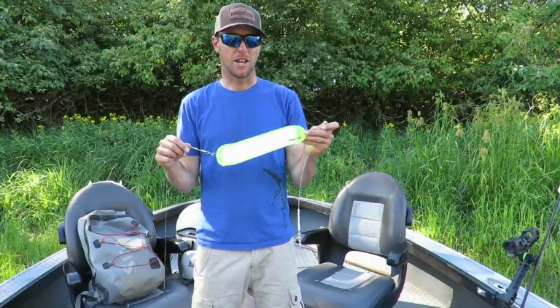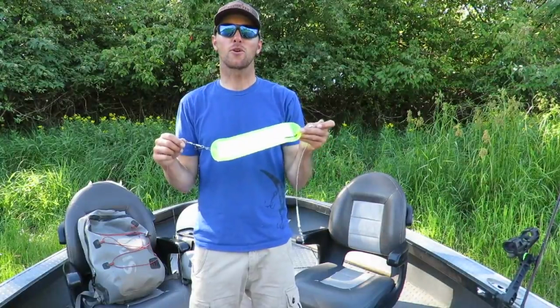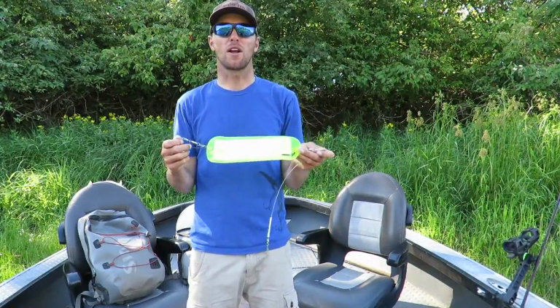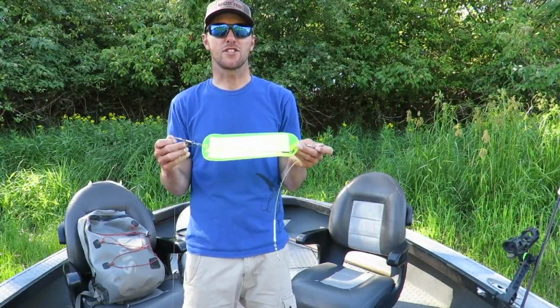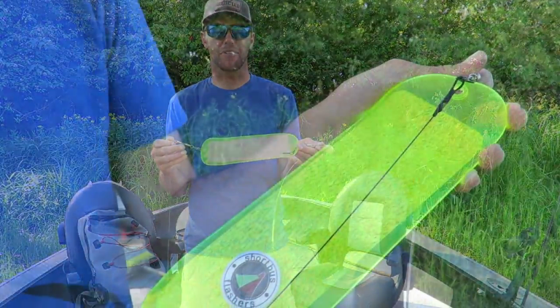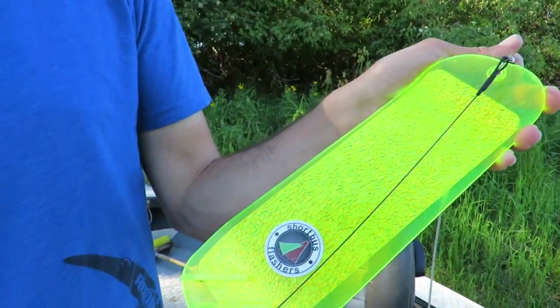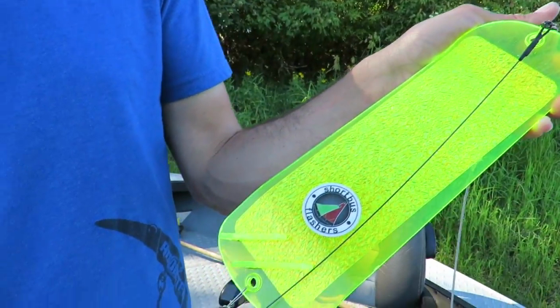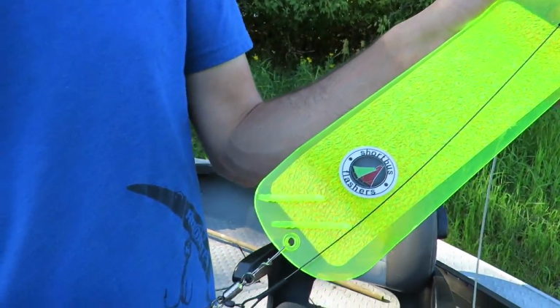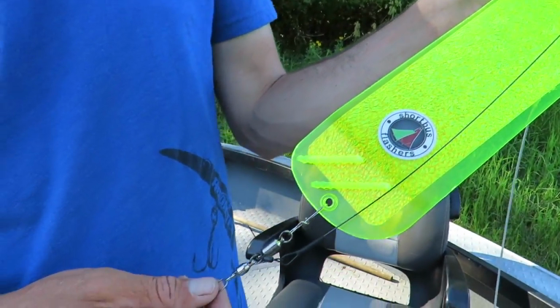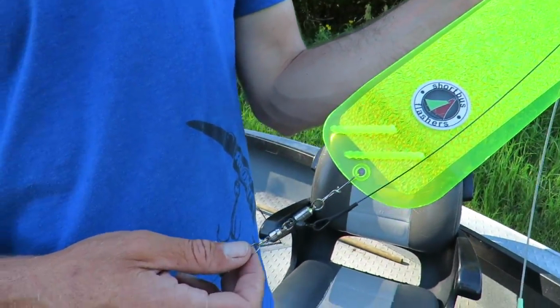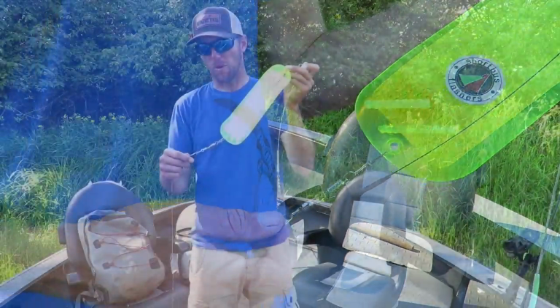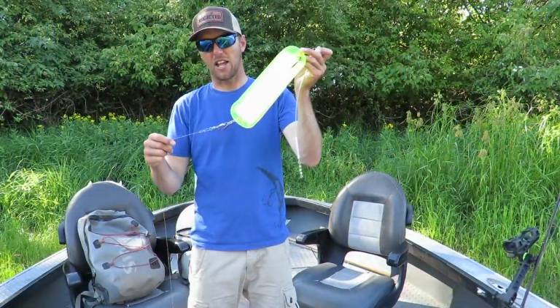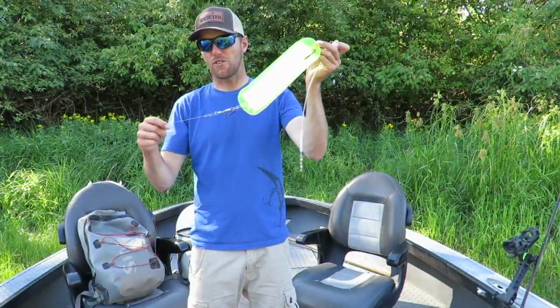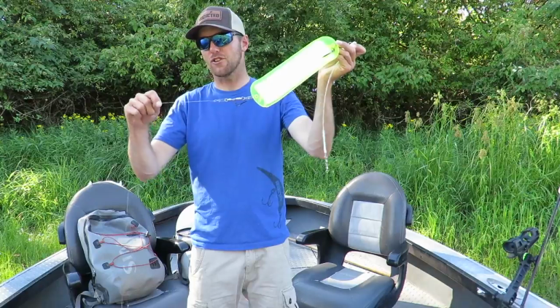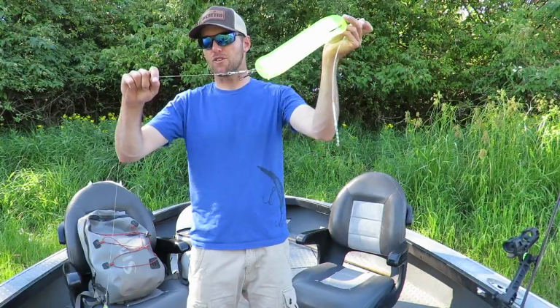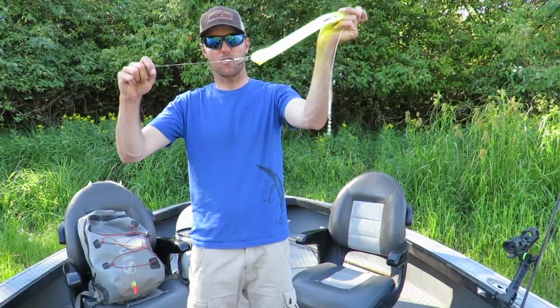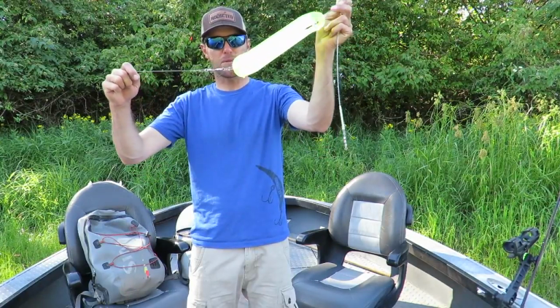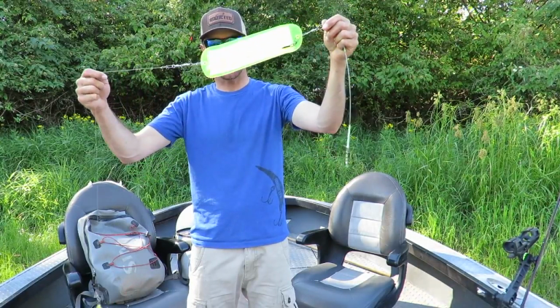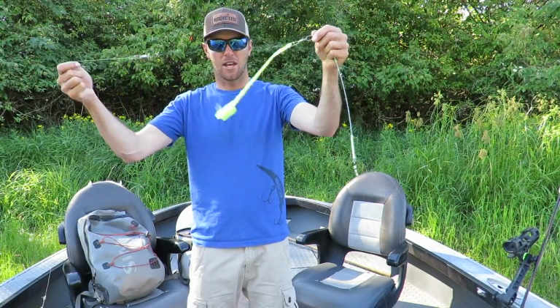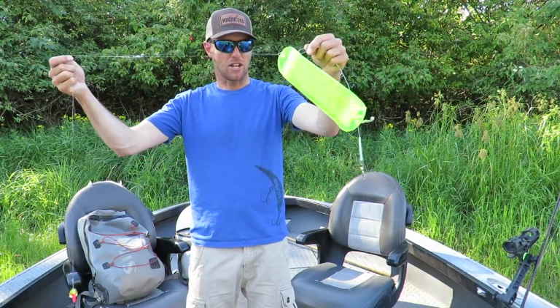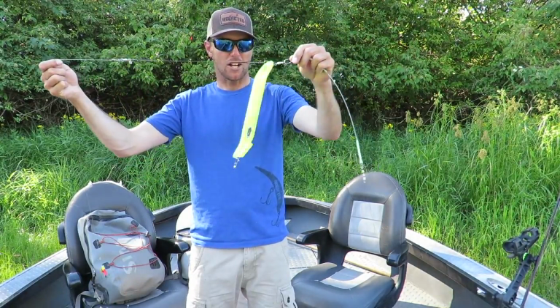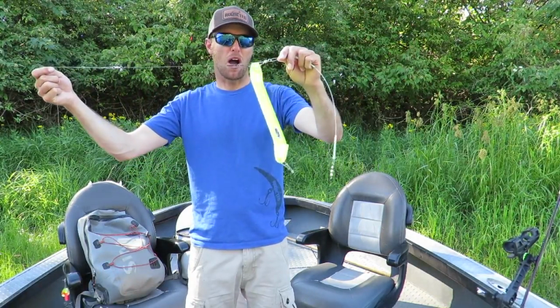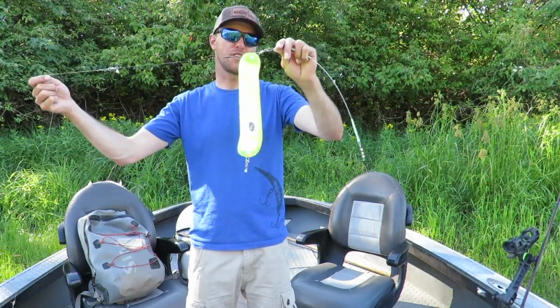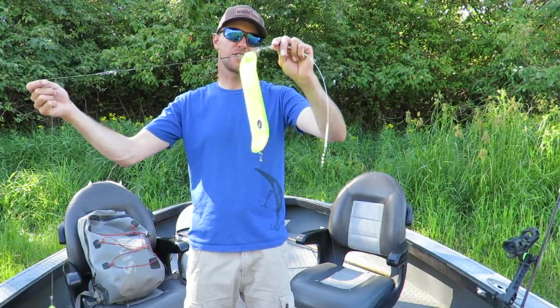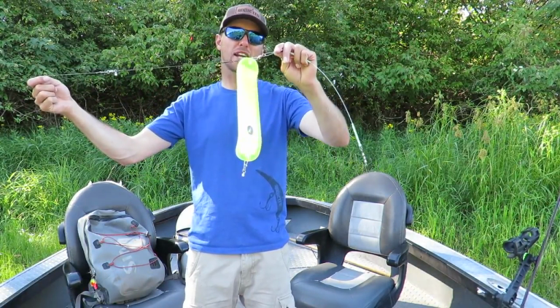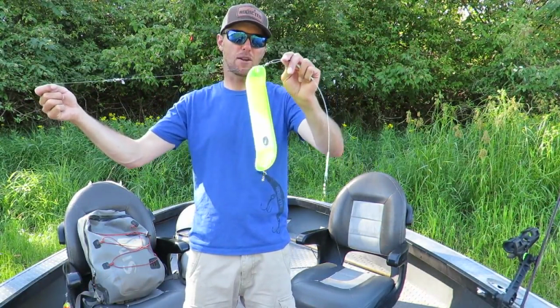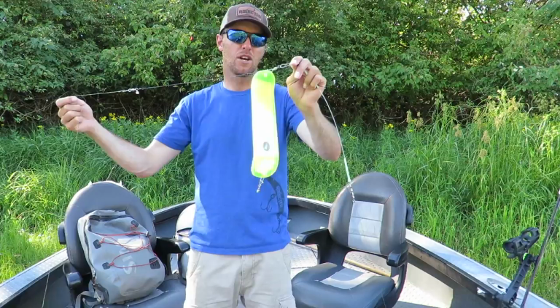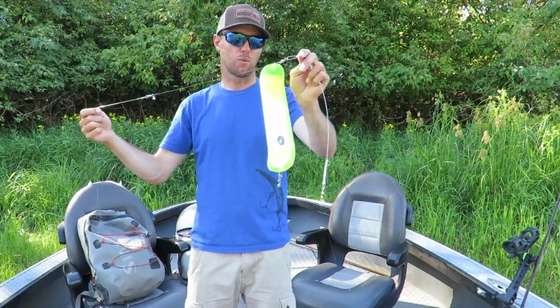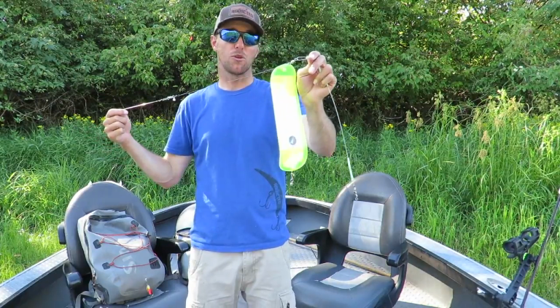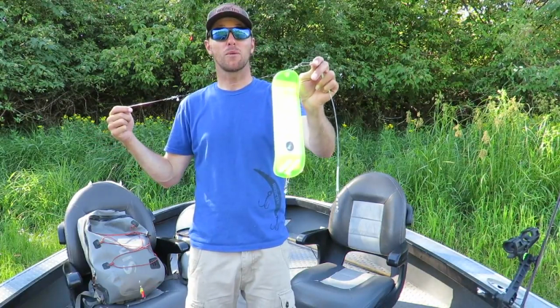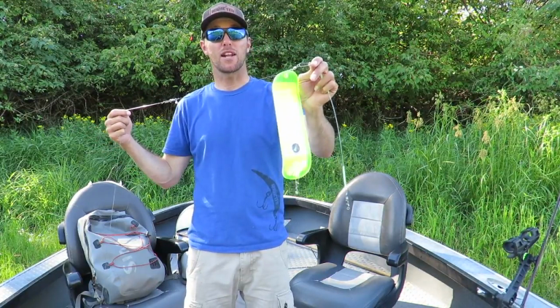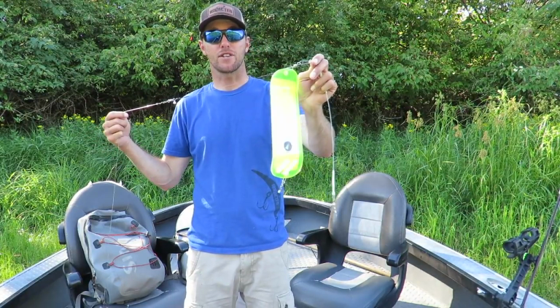Now, another cool product that just came out this year is the Simon Breakaway System, and what that allows your flasher to do is when a fish grabs your main line, it allows your flasher to pop so it isn't dragging sideways through the water when you're fighting a fish.